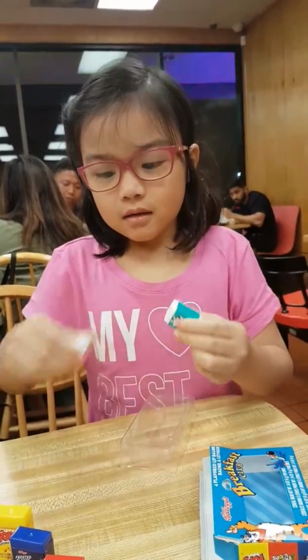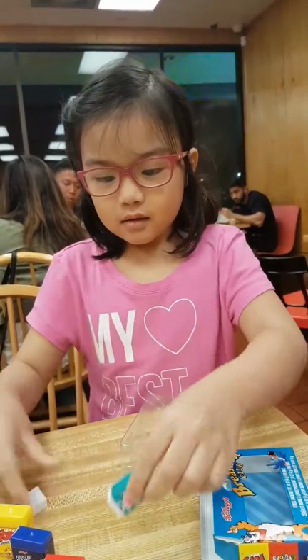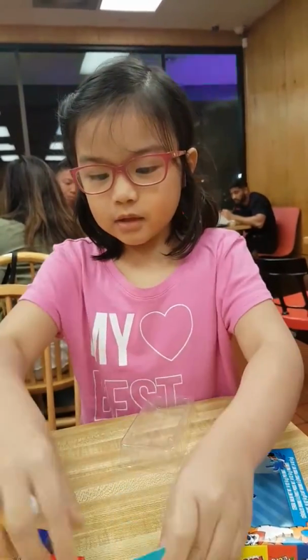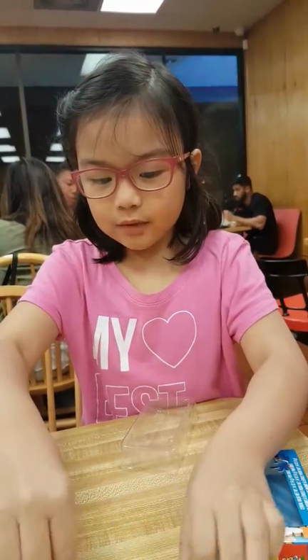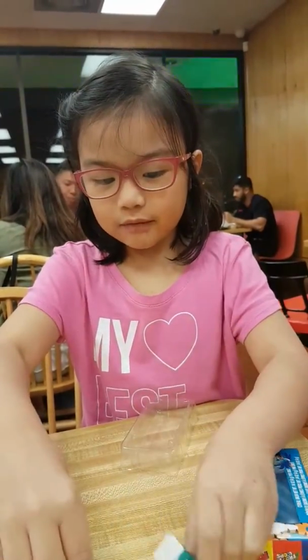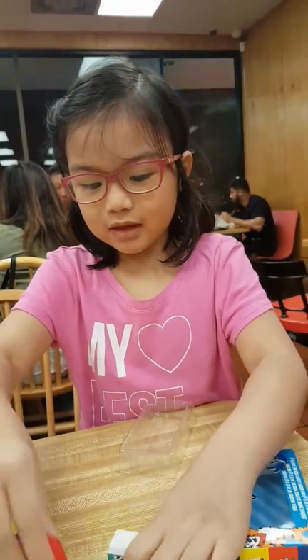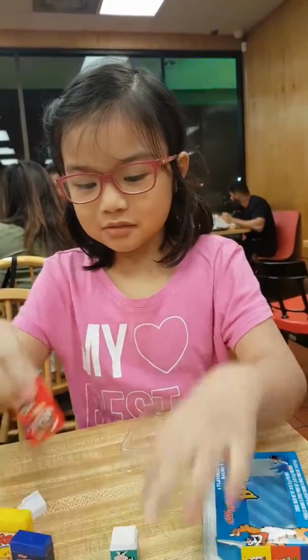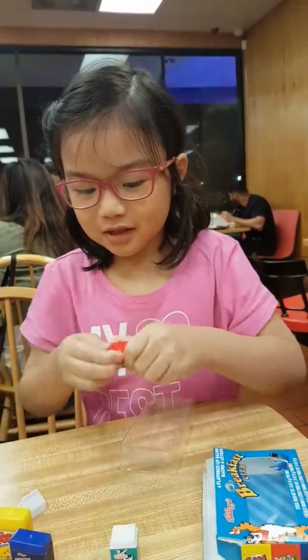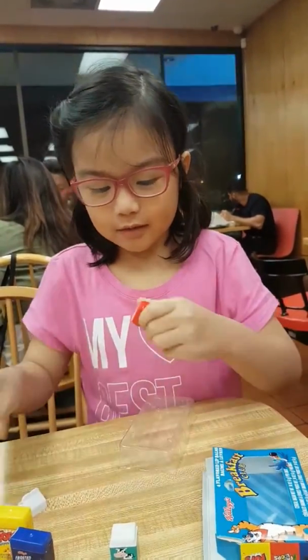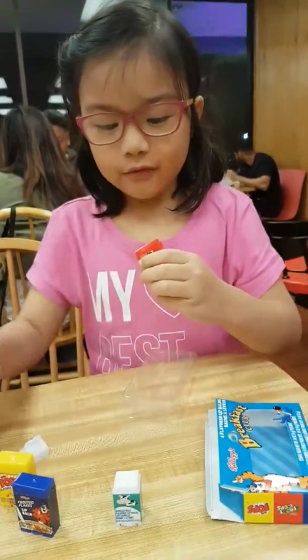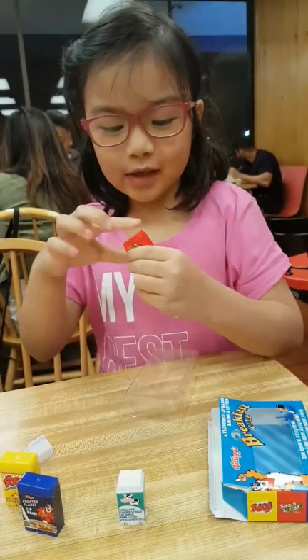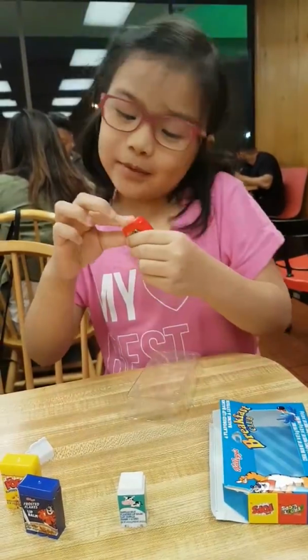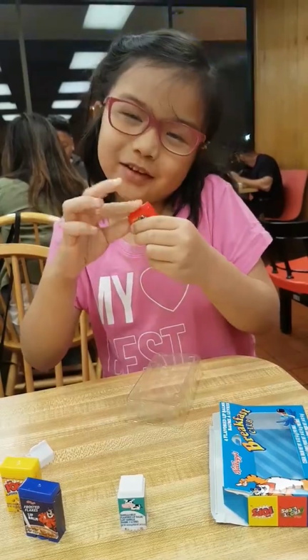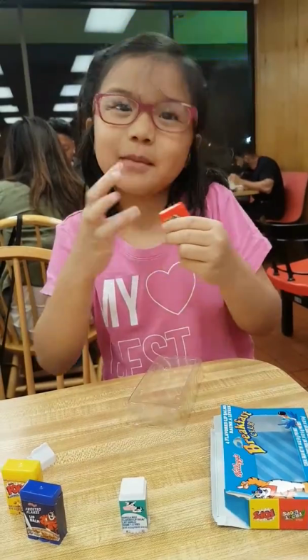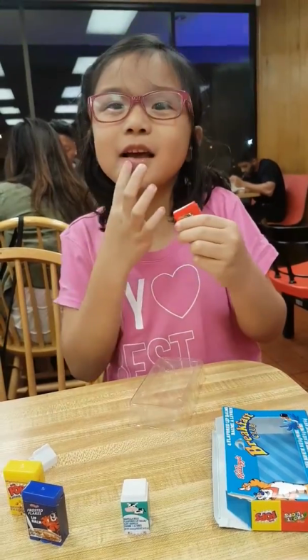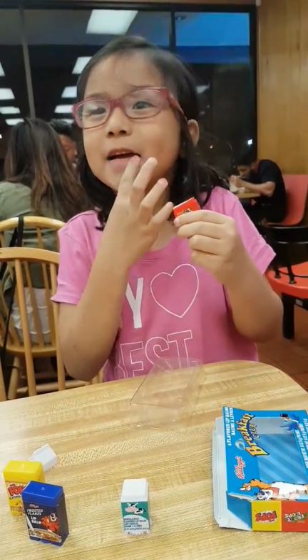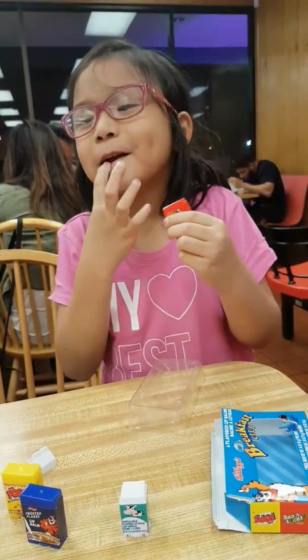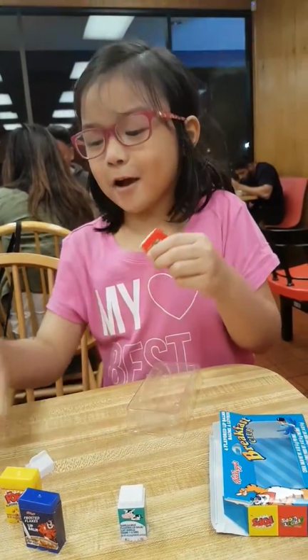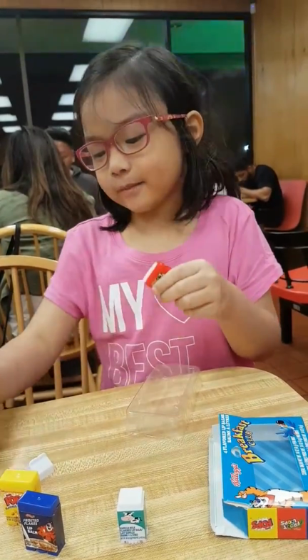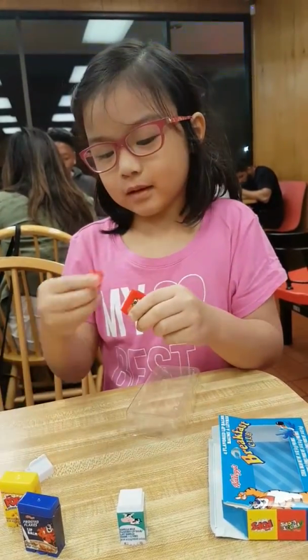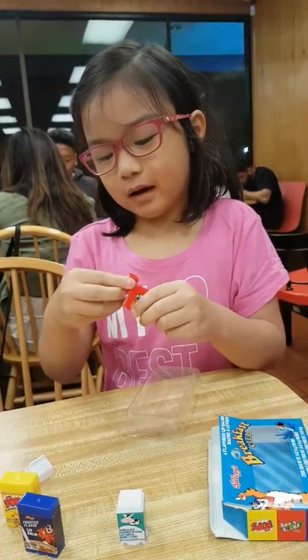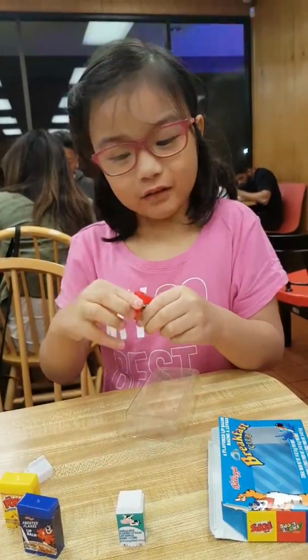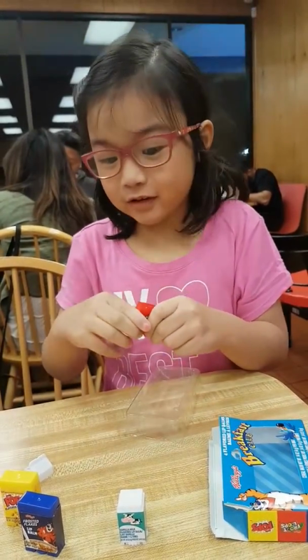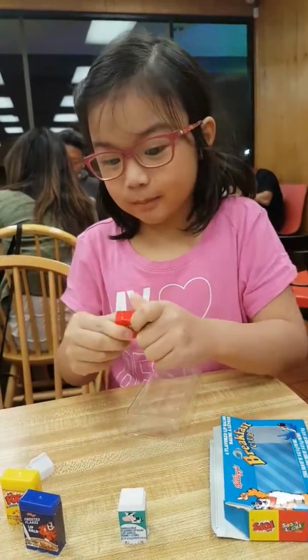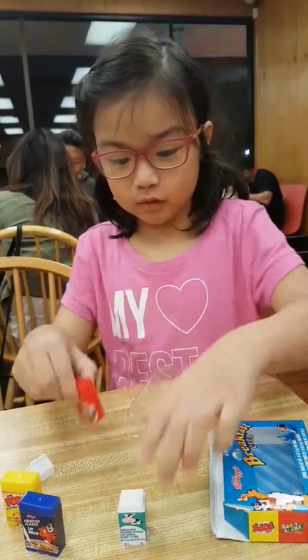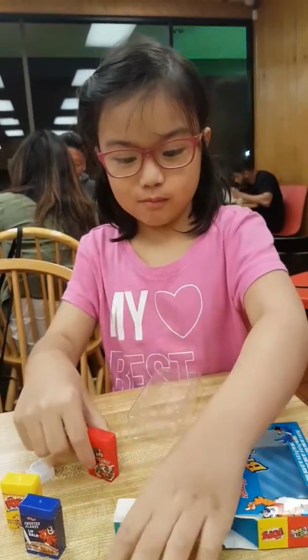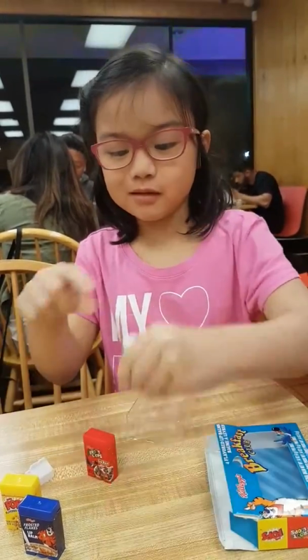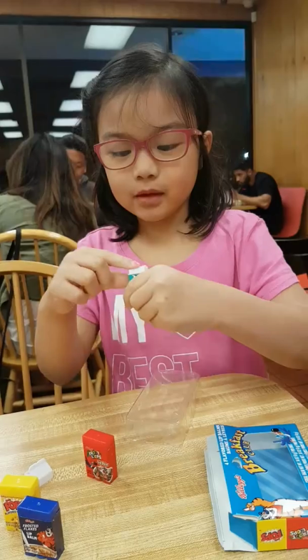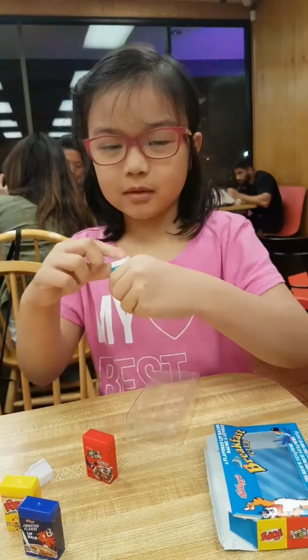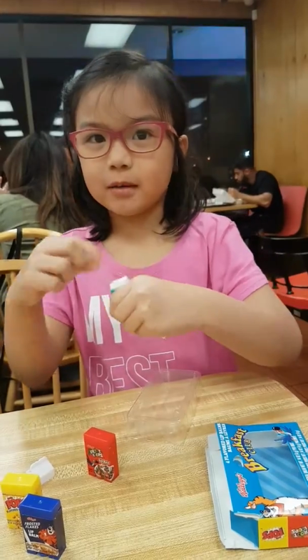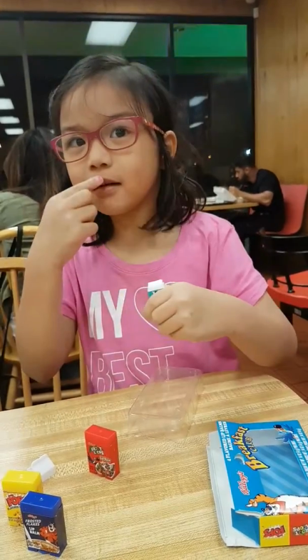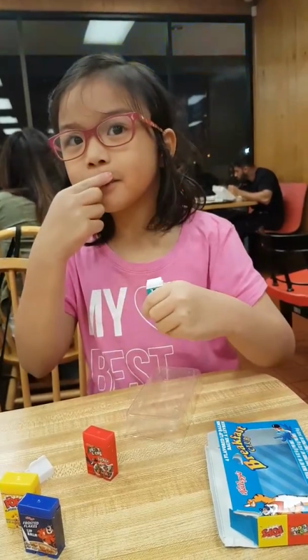So, I'm going to try one of these. What should I try first? I should put cereal on me. But of course some people eat milk, so I'm going to try the milk one on me.